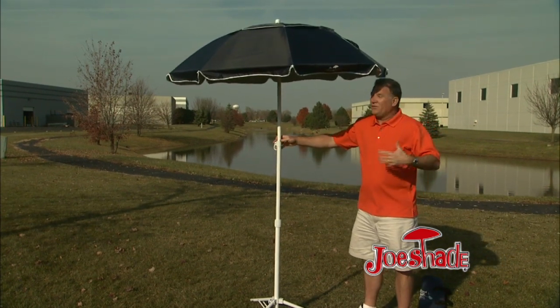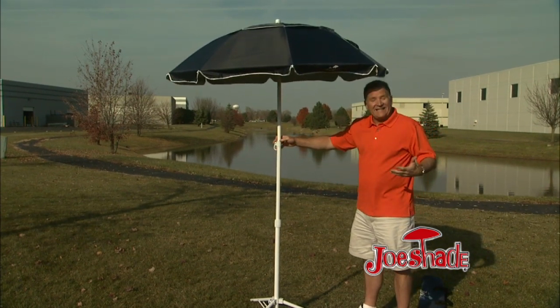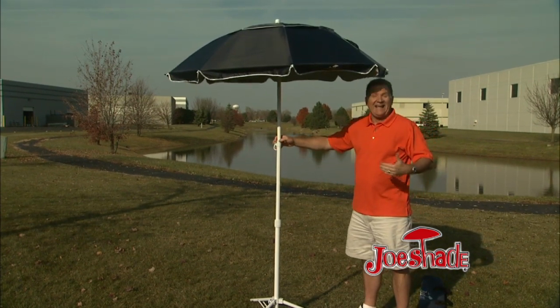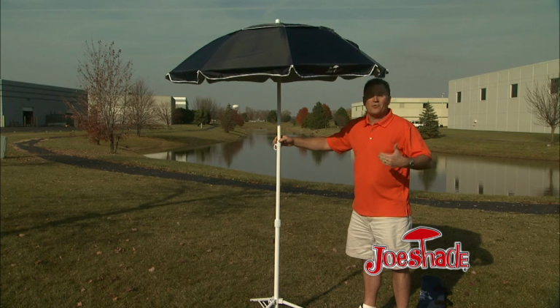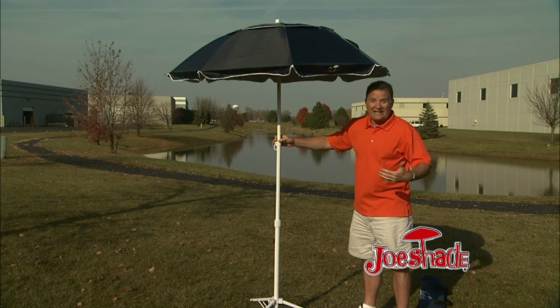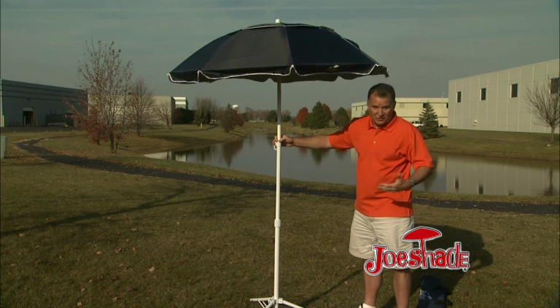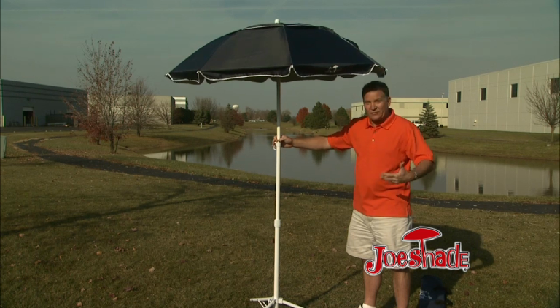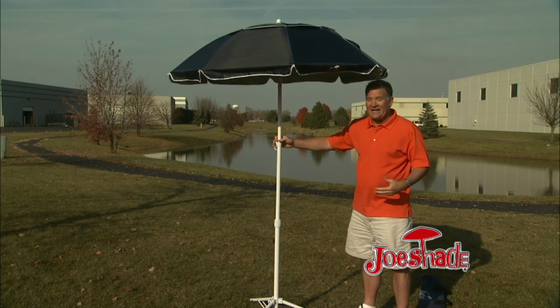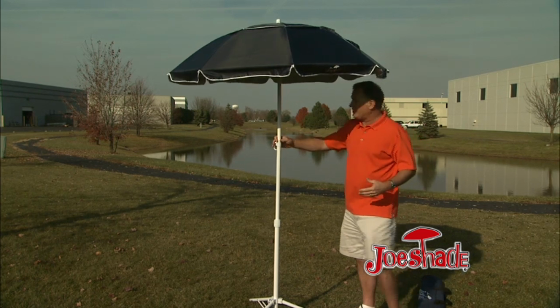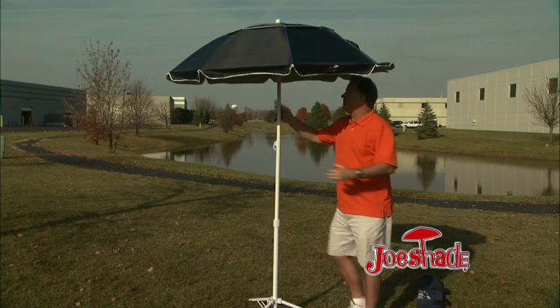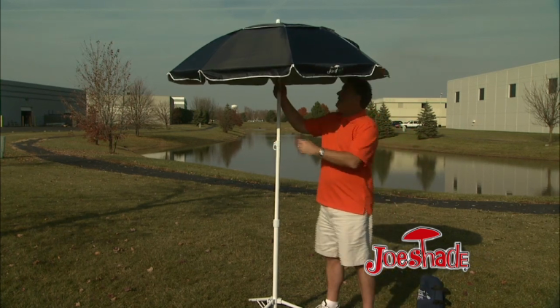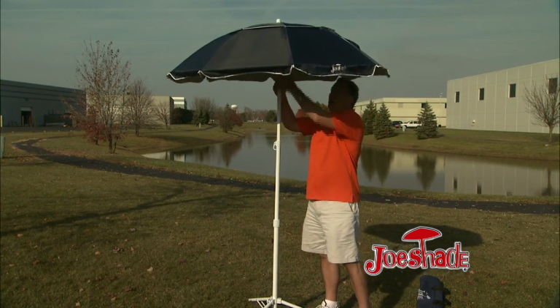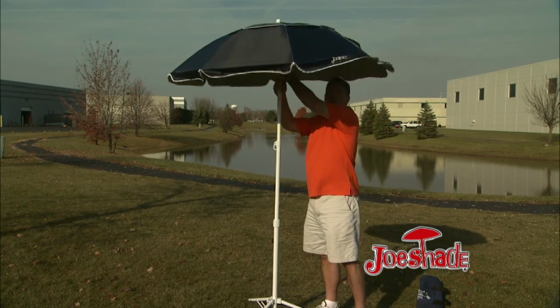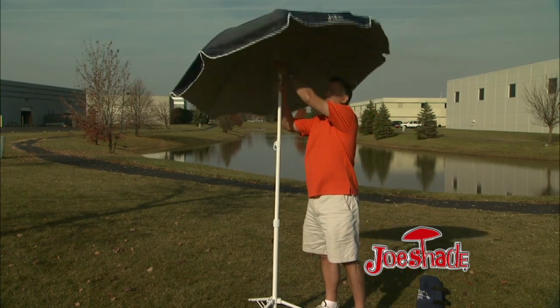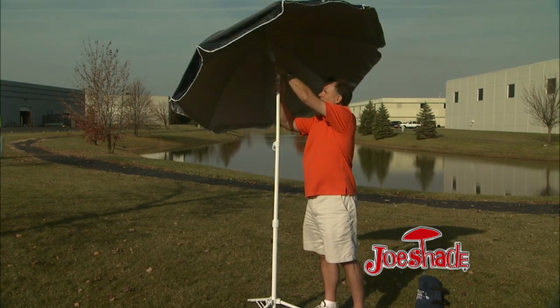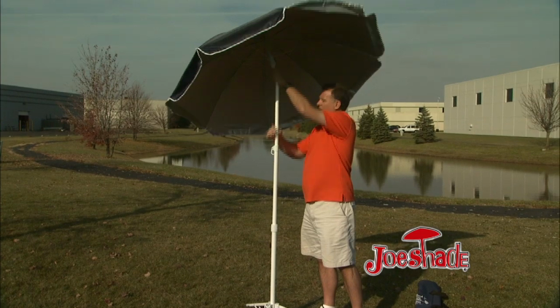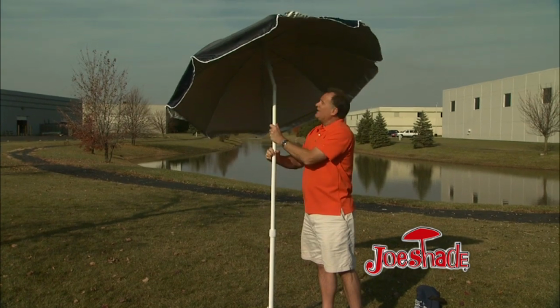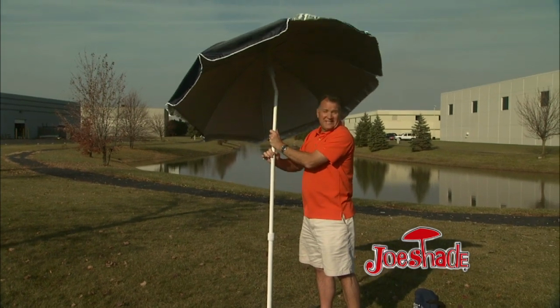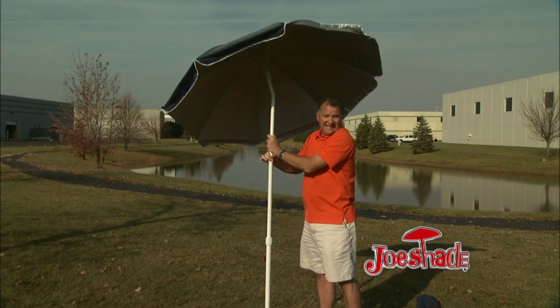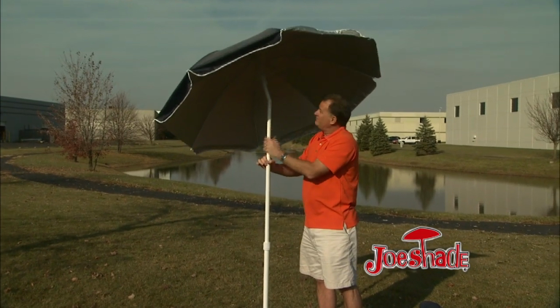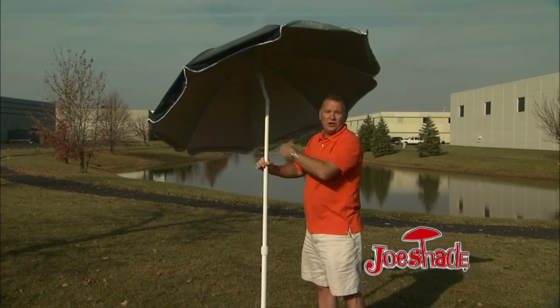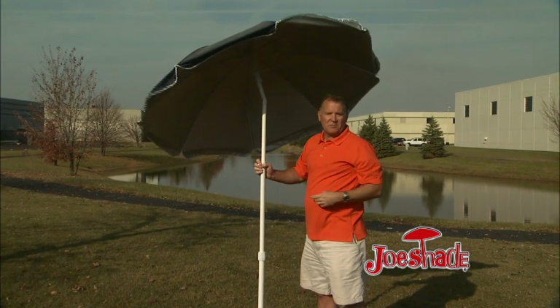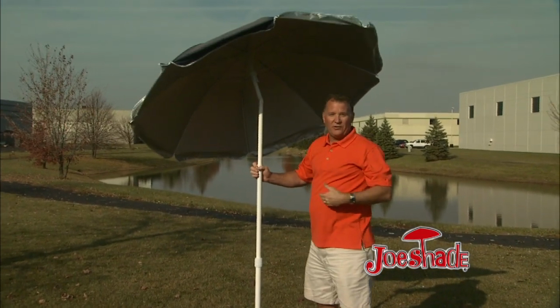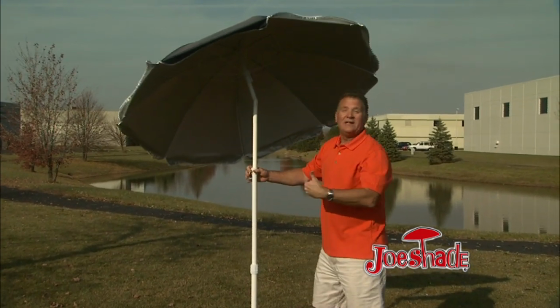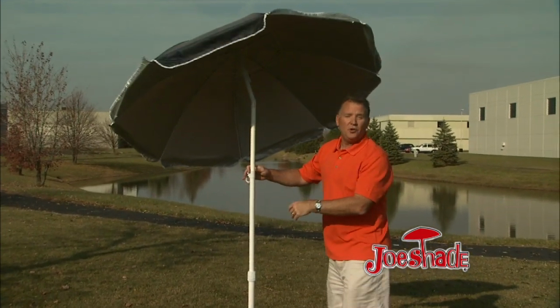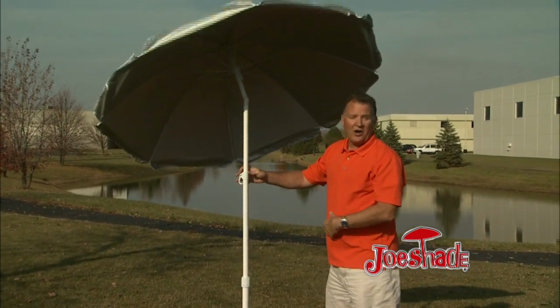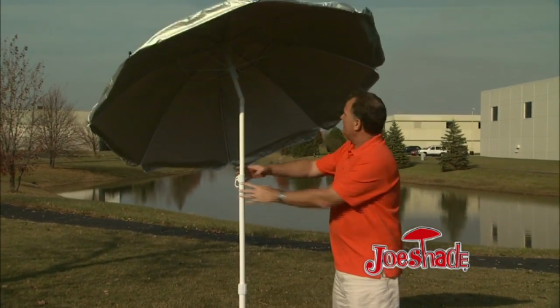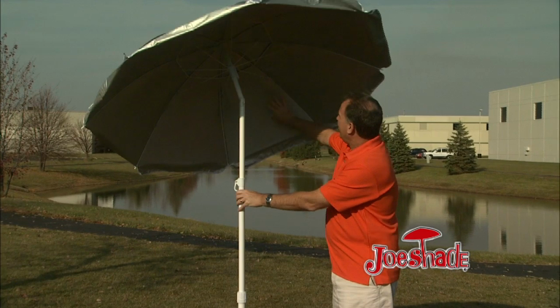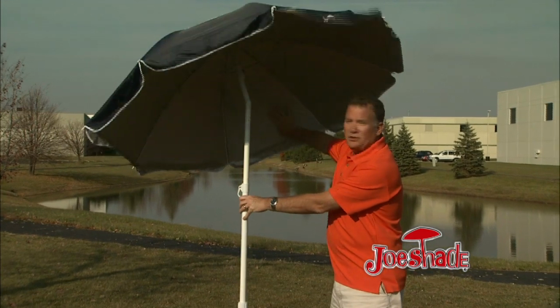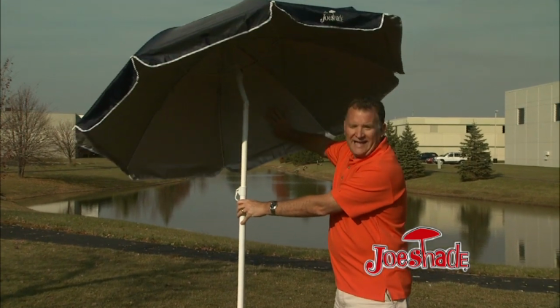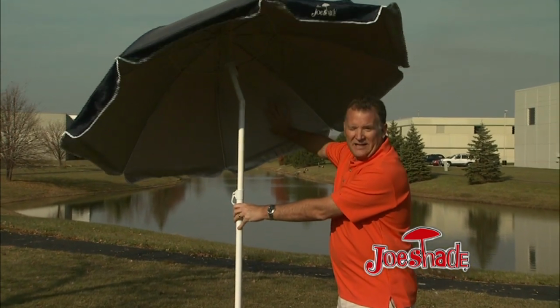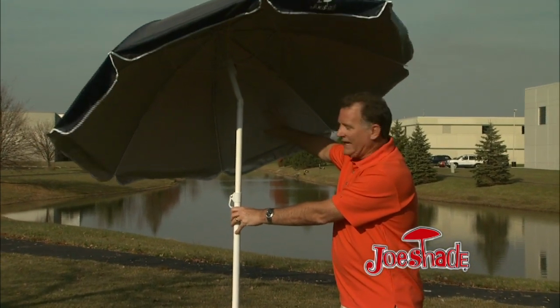For that sunny day or even a rainy day, it works great if you're standing at a soccer game. It also tilts, so when the sun's setting, Joe Shade comes right with you. UV coating blocks the UVA and UVB rays.